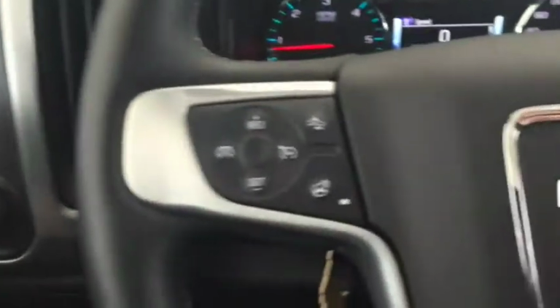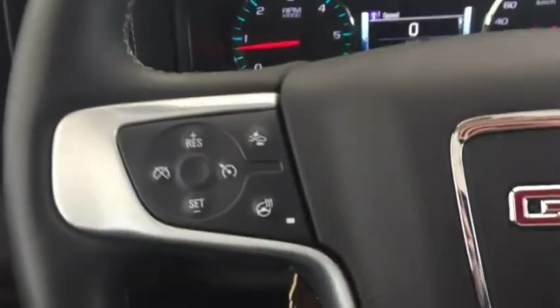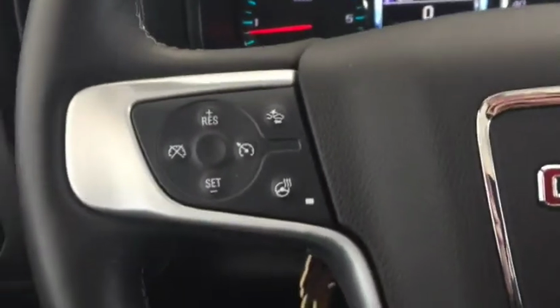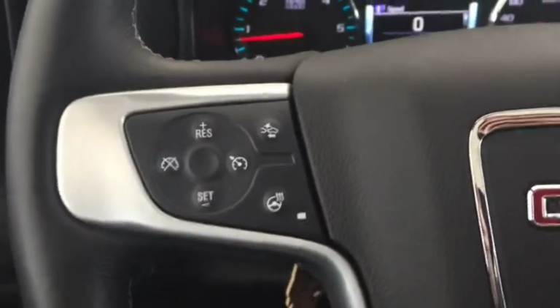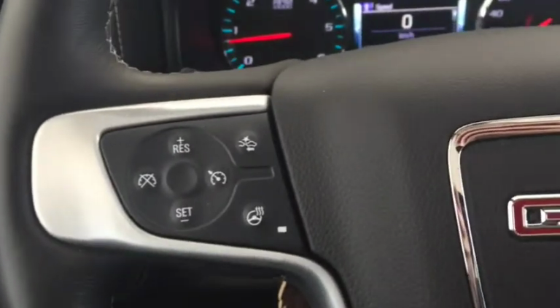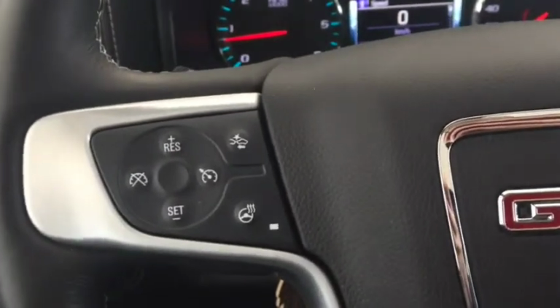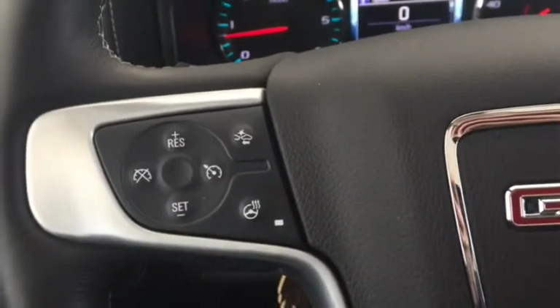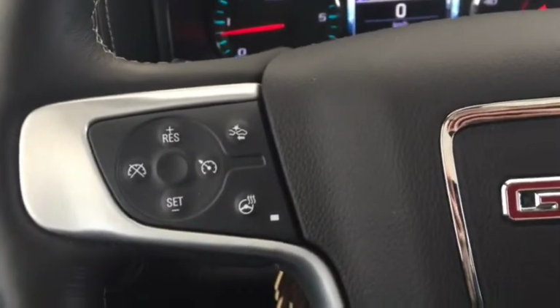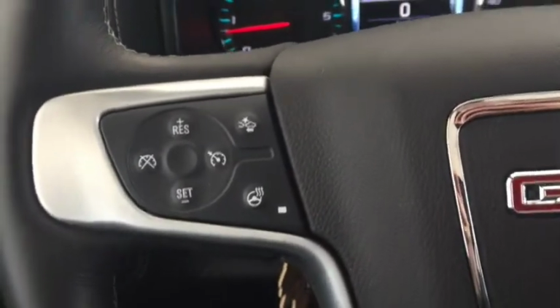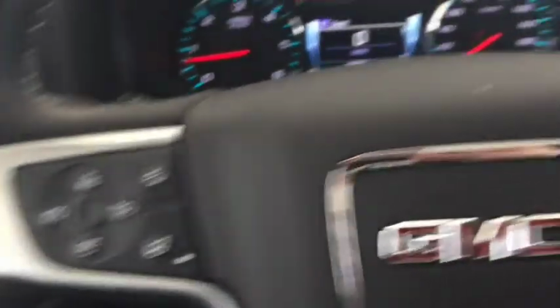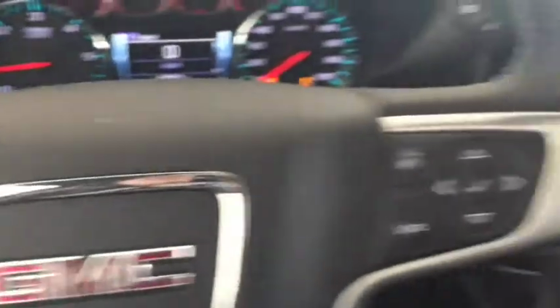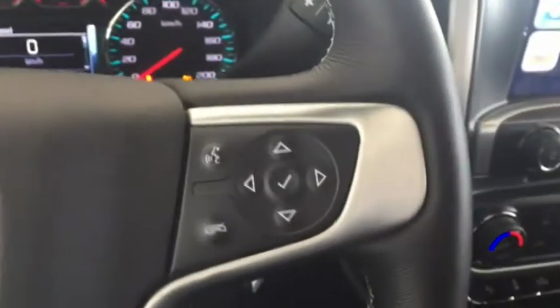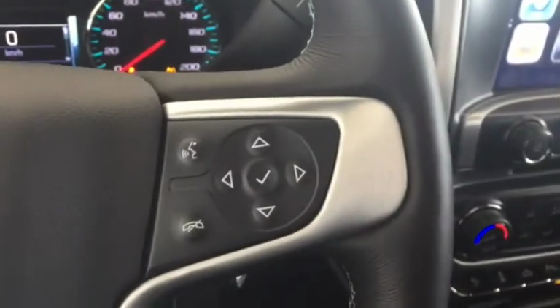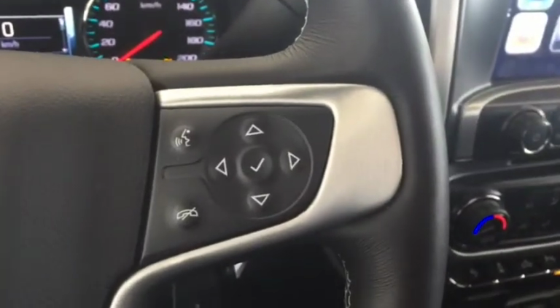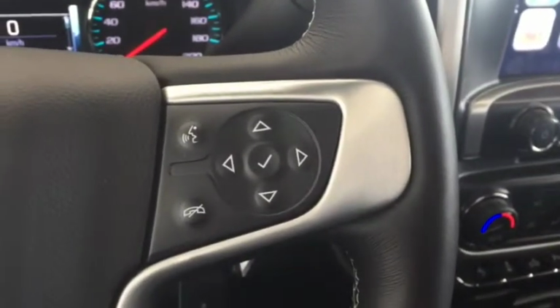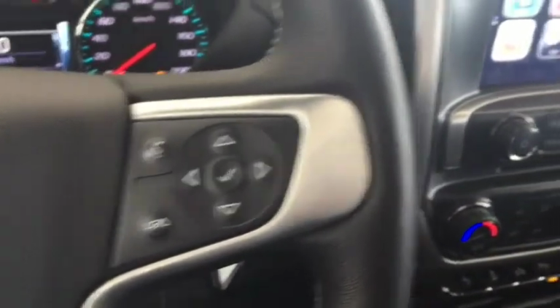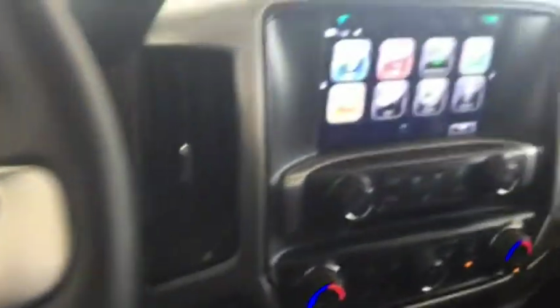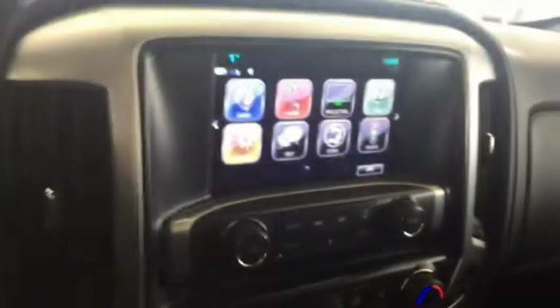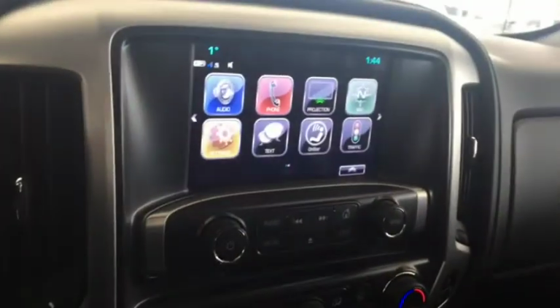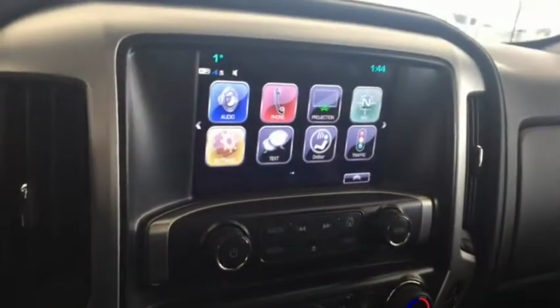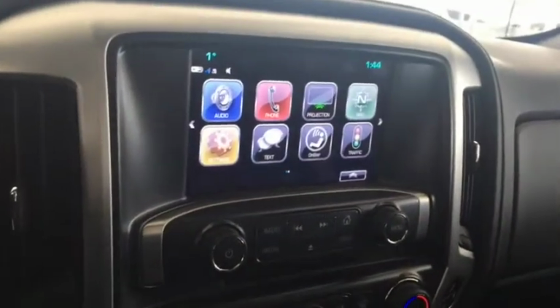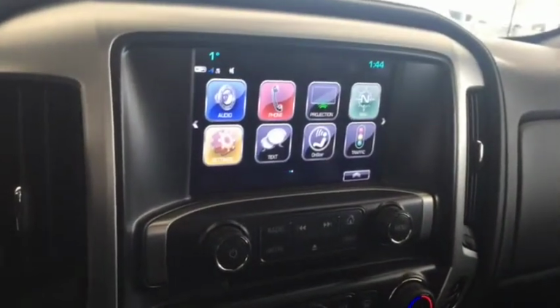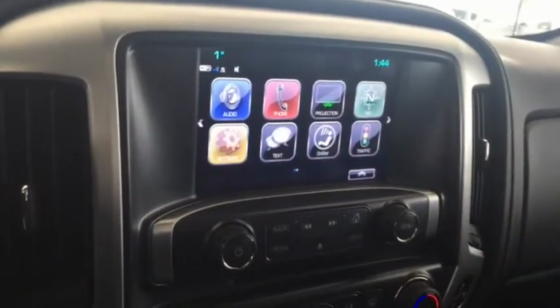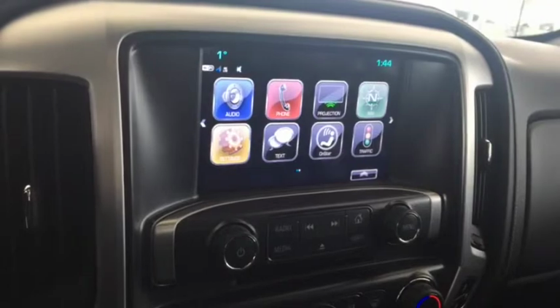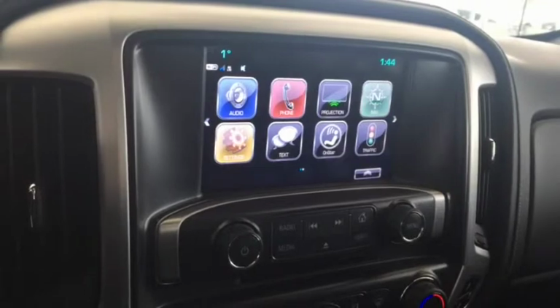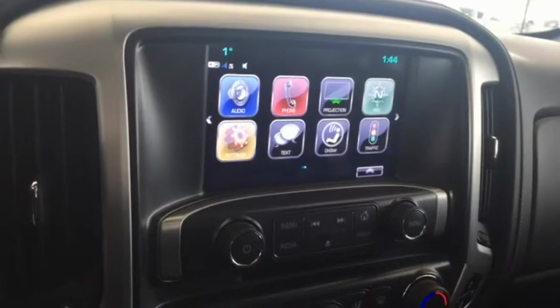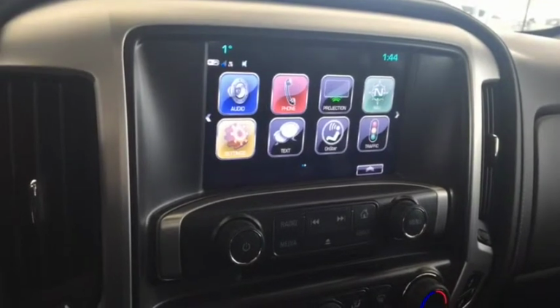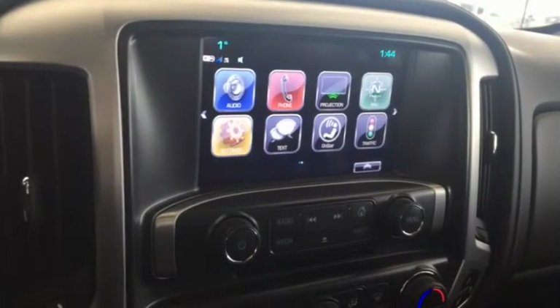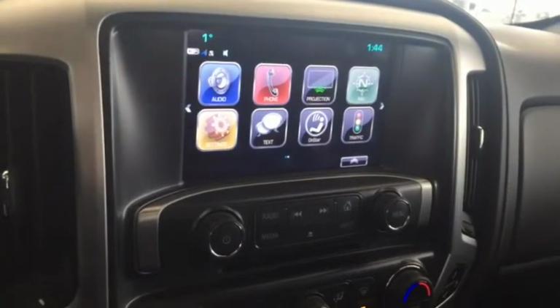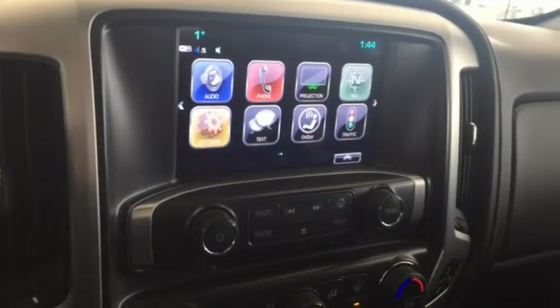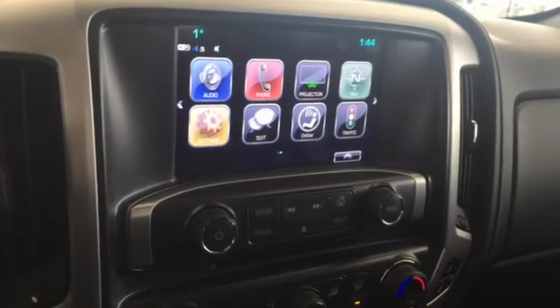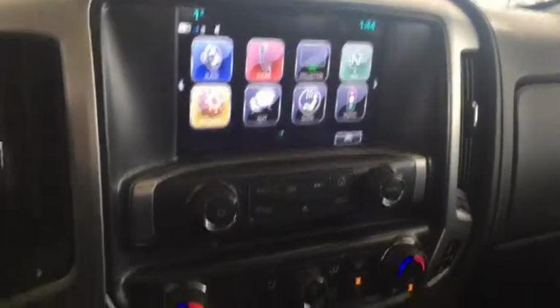On the steering wheel we have cruise control, forward collision alert, heated steering wheel, and Bluetooth capability. There are also media controls, a screen display with navigation, rear vision backup camera, AM FM radio, Sirius XM radio, and a CD player.